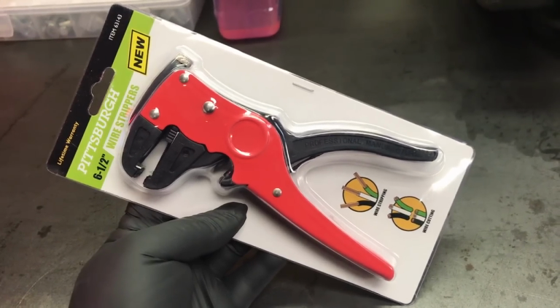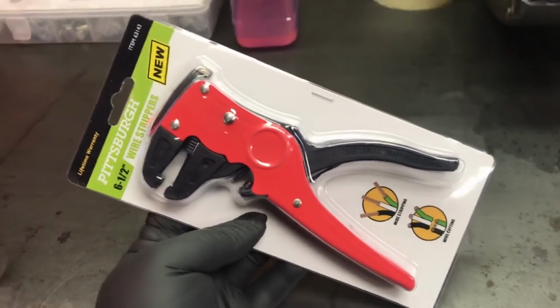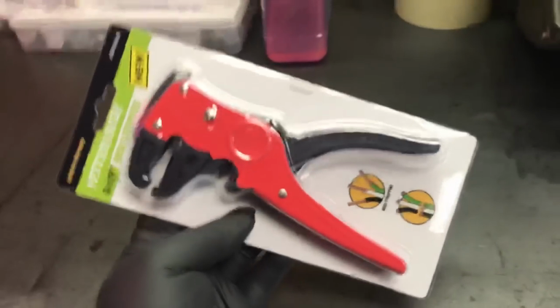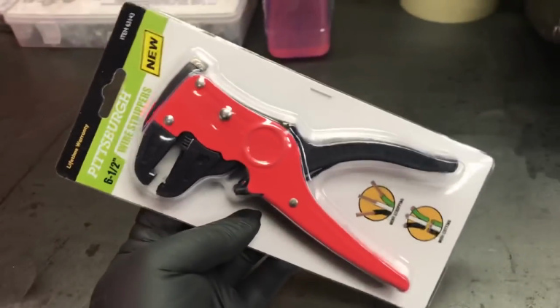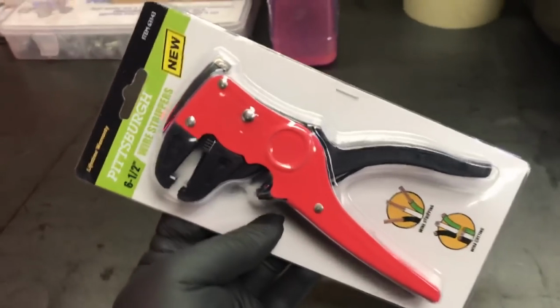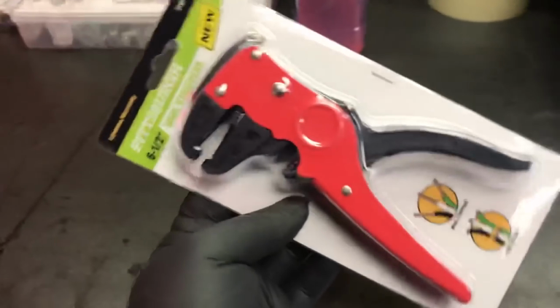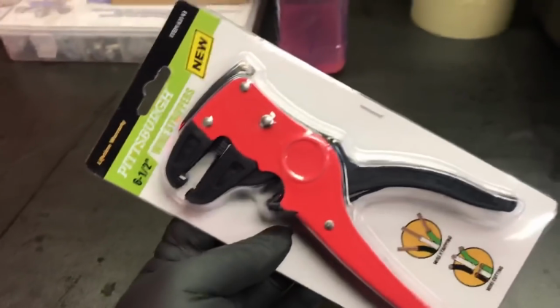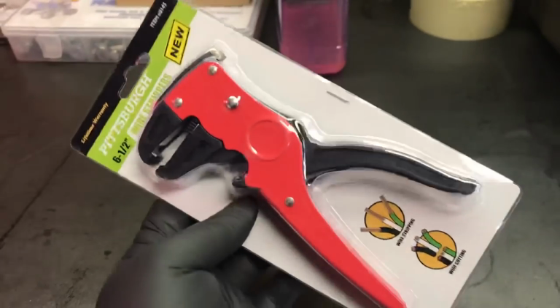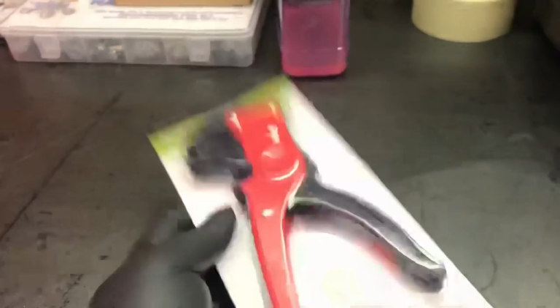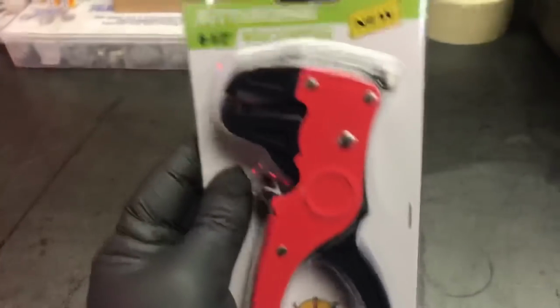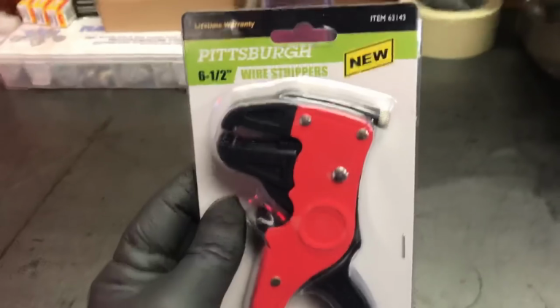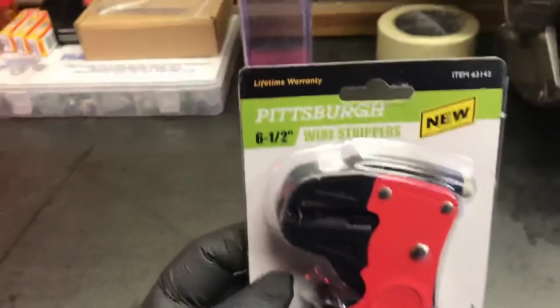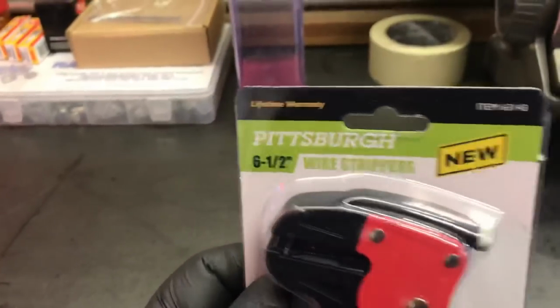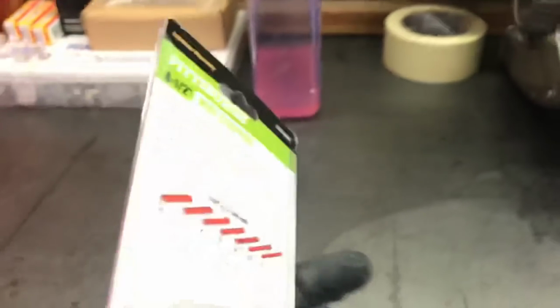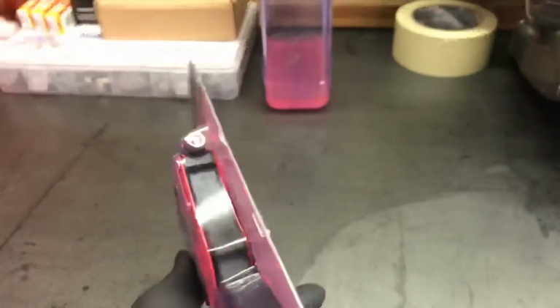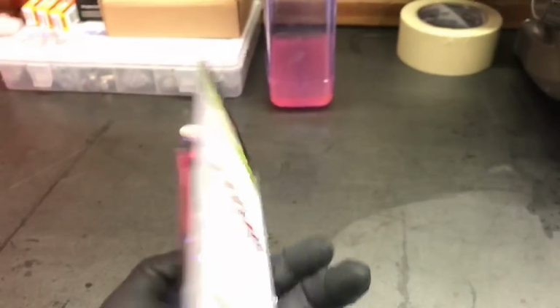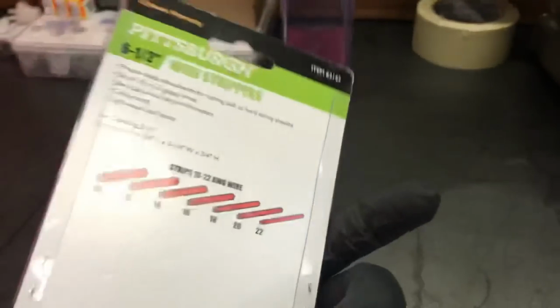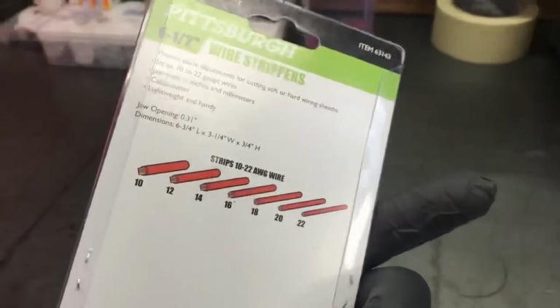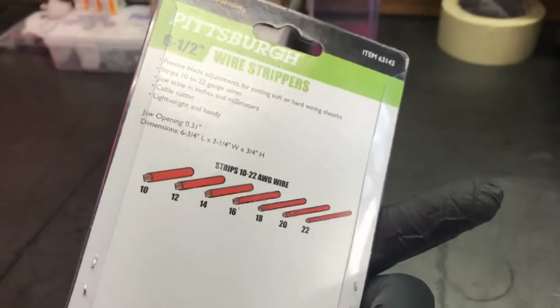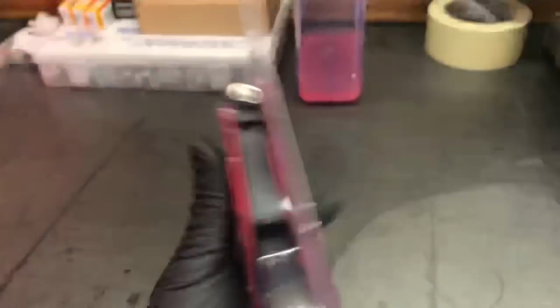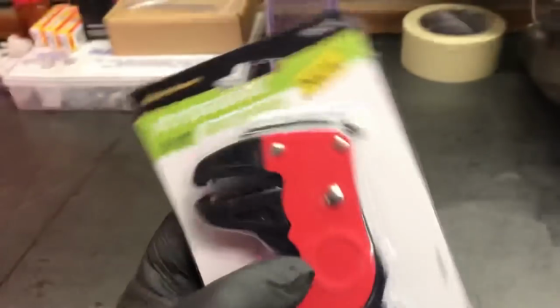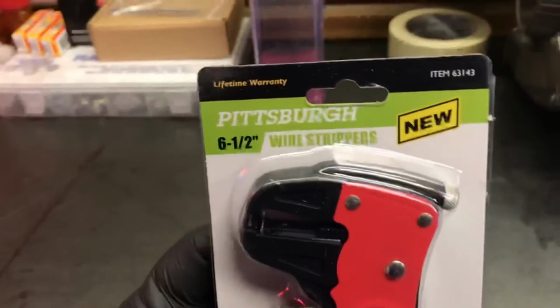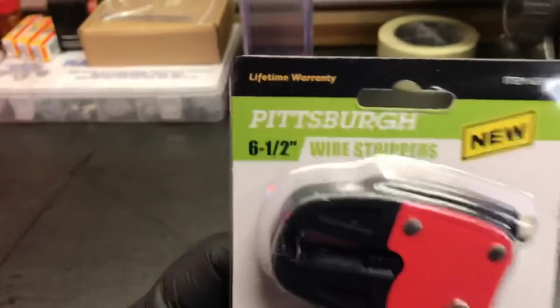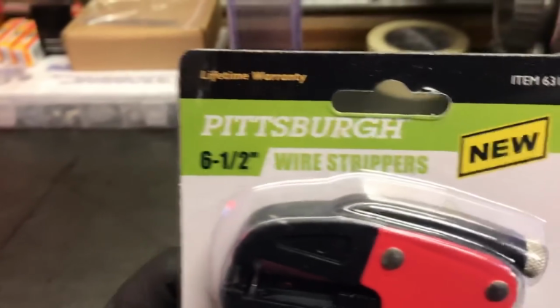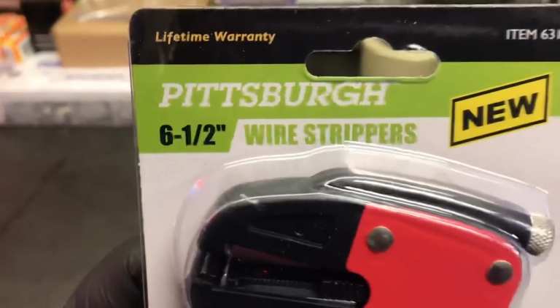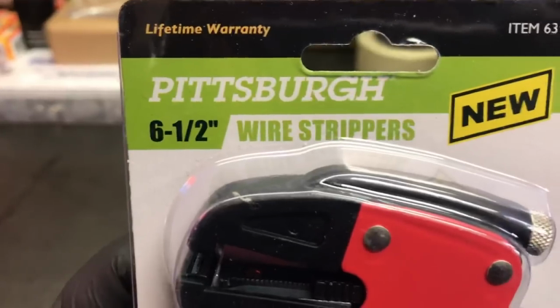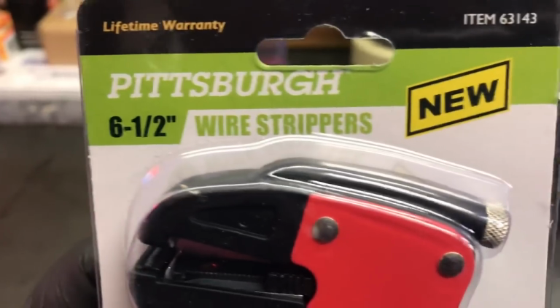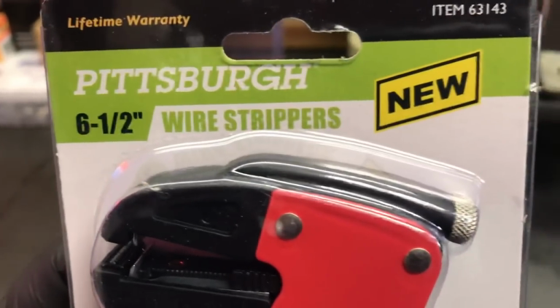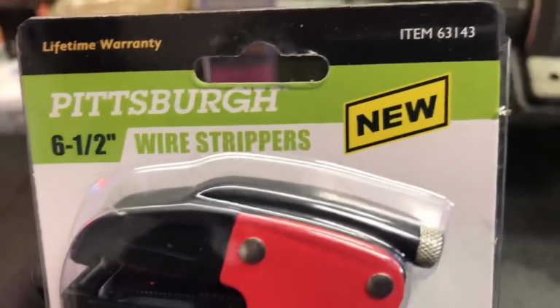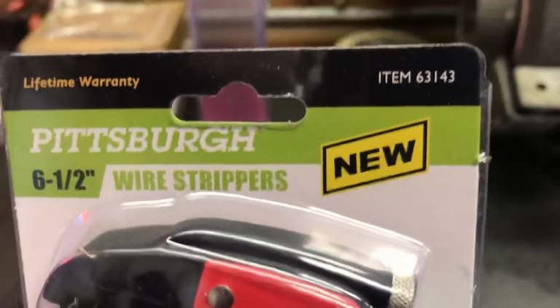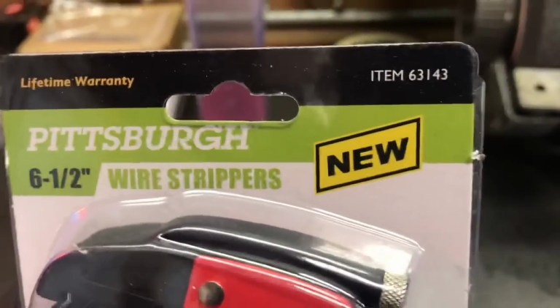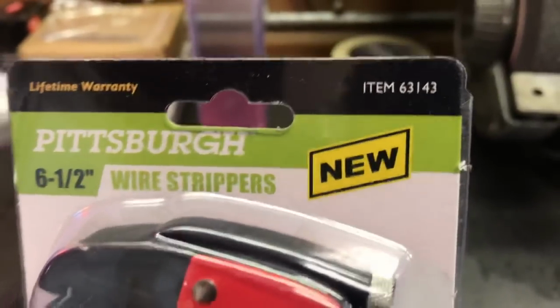What's happening YouTube? Chevelle74US here and today I'm going to review or take a look at the new Pittsburgh six and a half inch wire stripper.